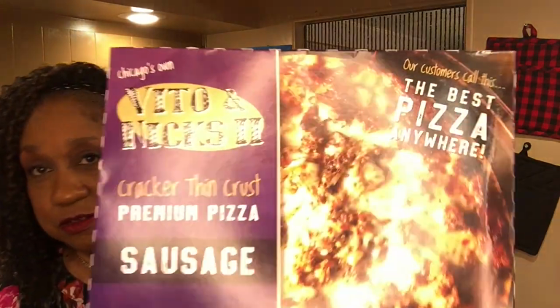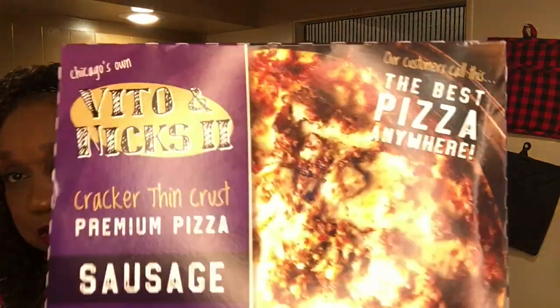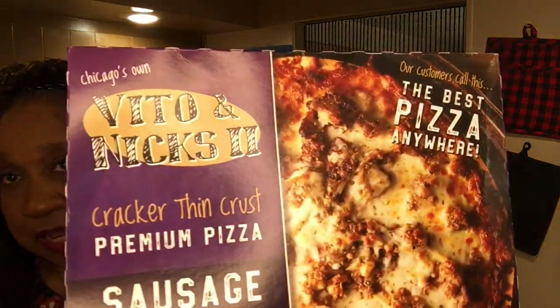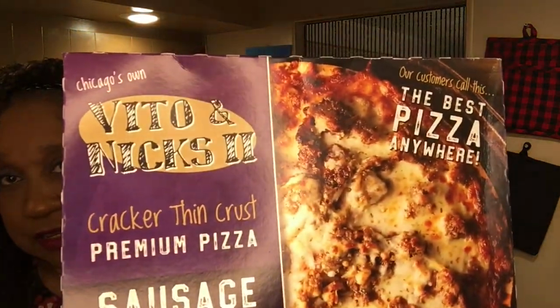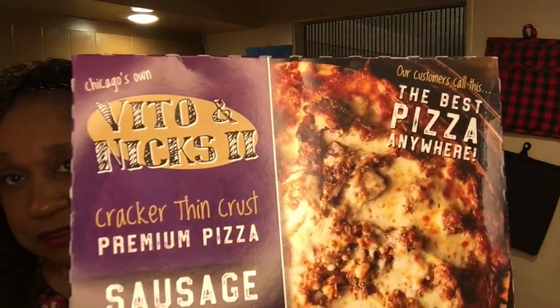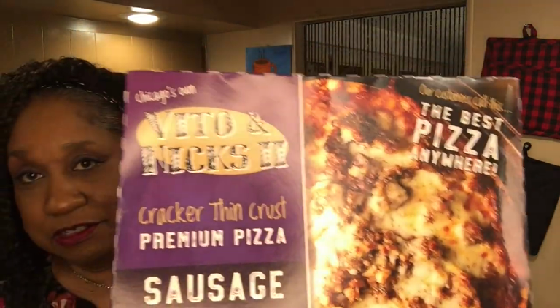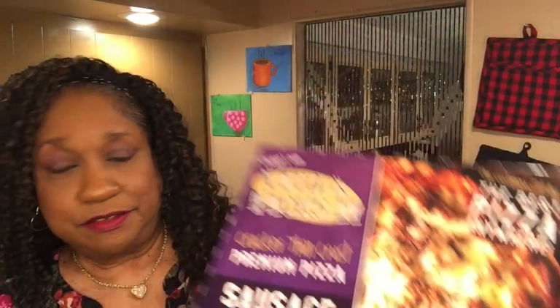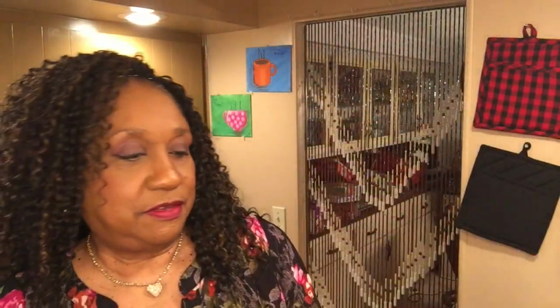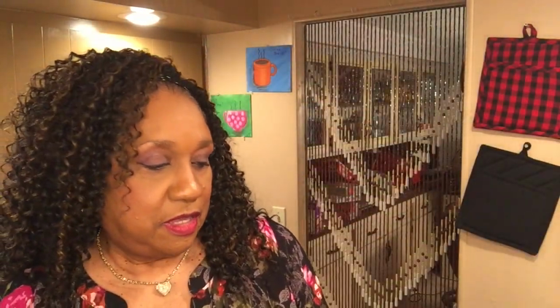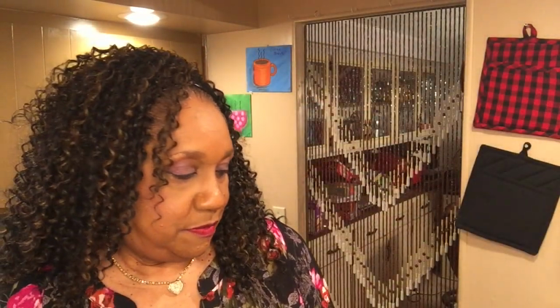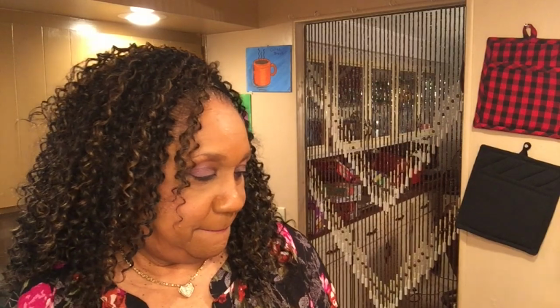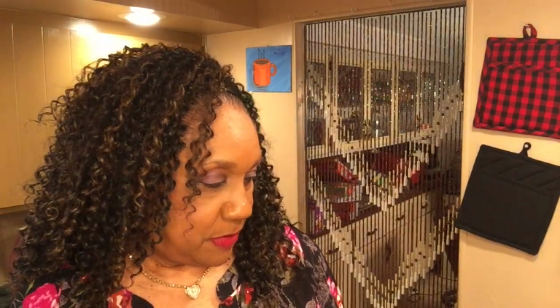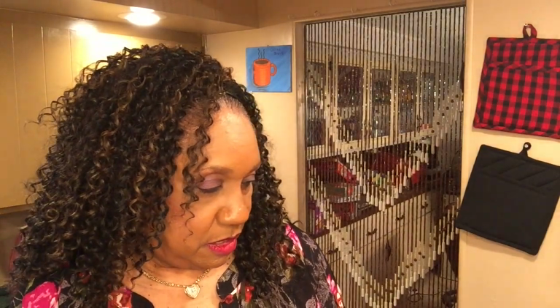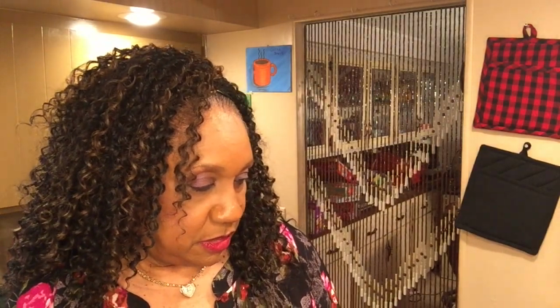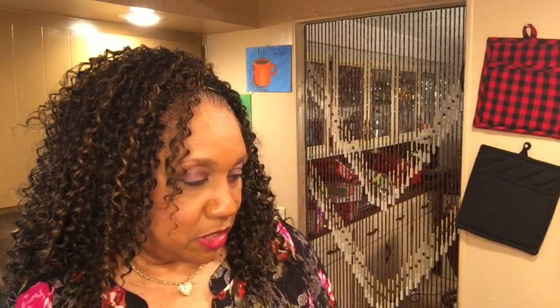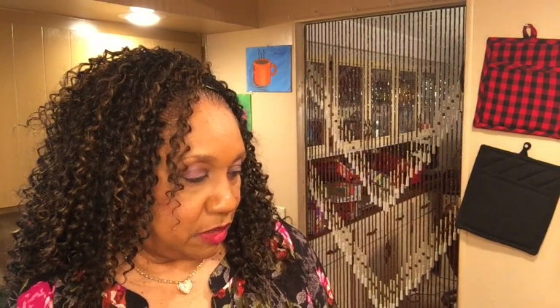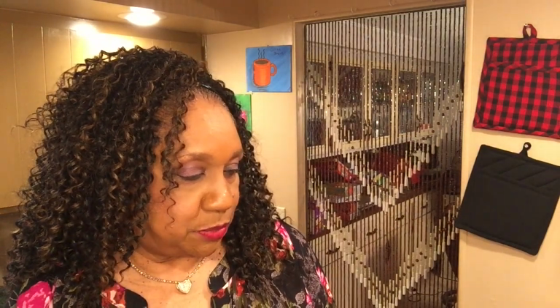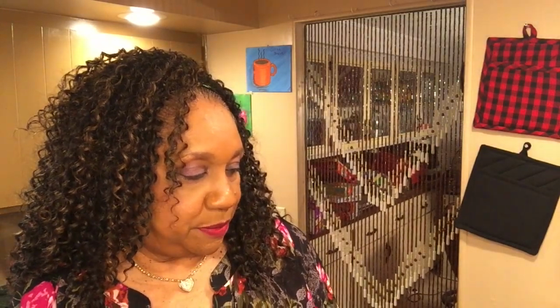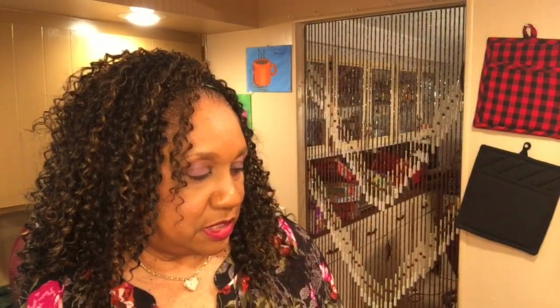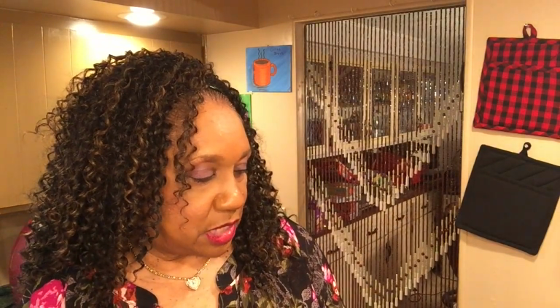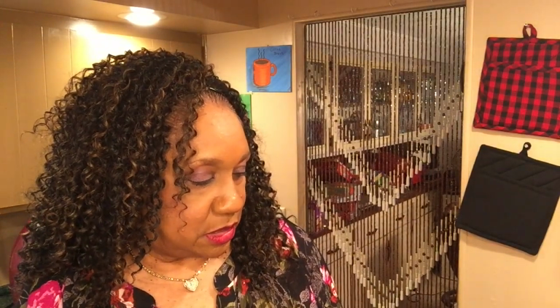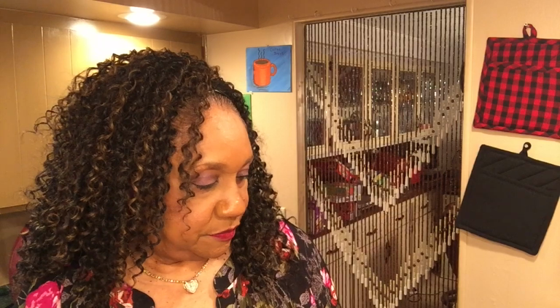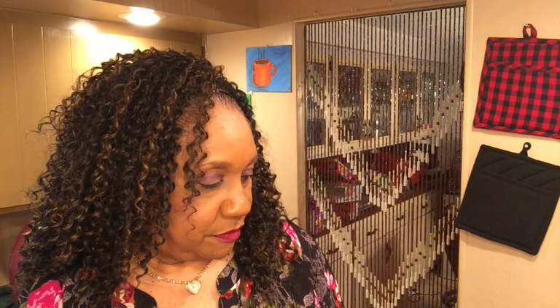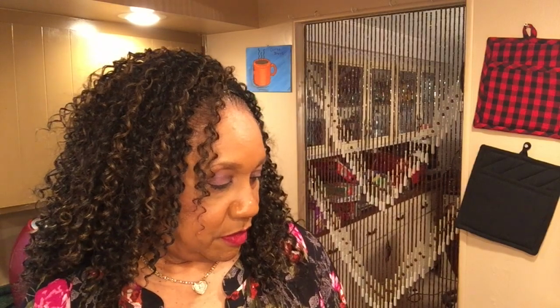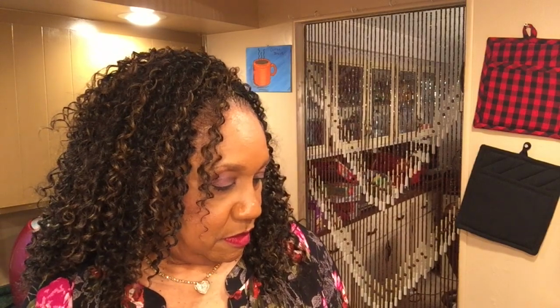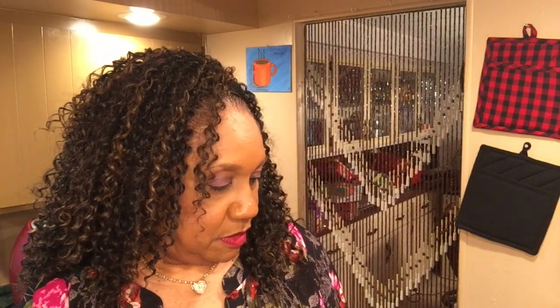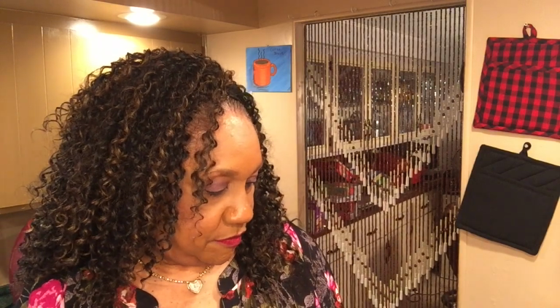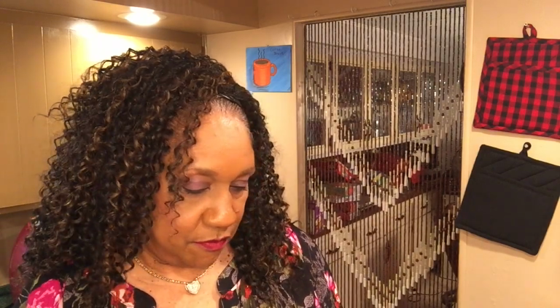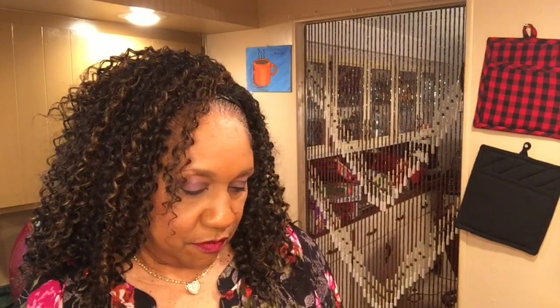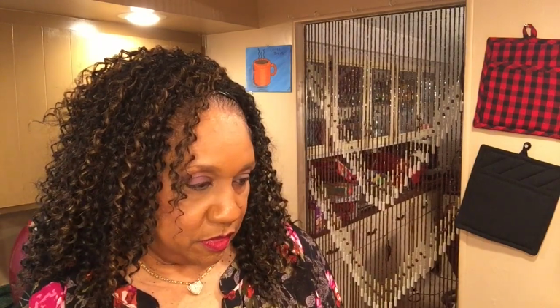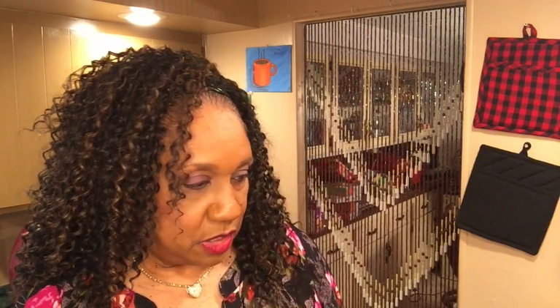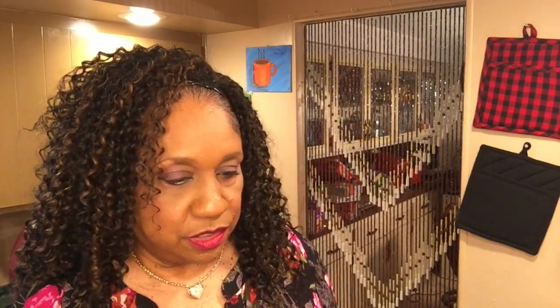So that's what it looks like, and it's good. It's cracker thin crust premium pizza and it has sausage. And it's ready to cook.